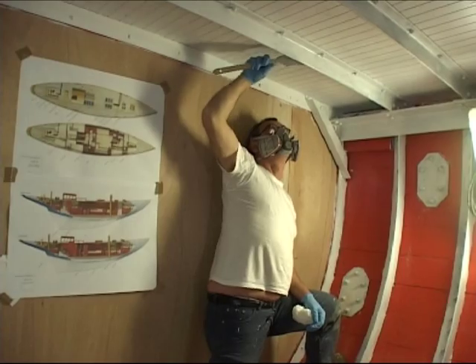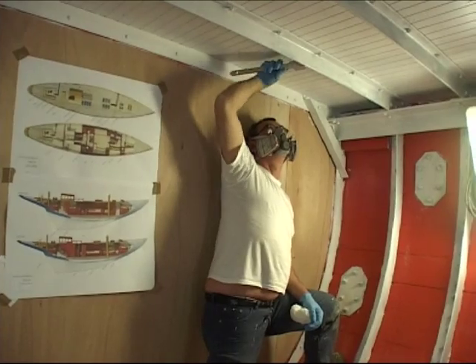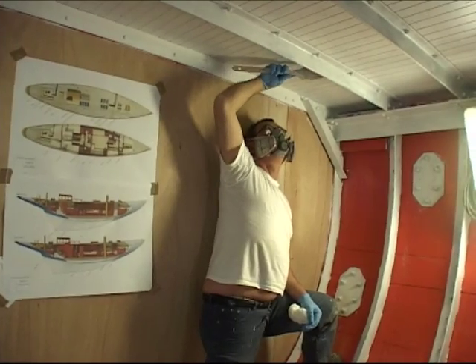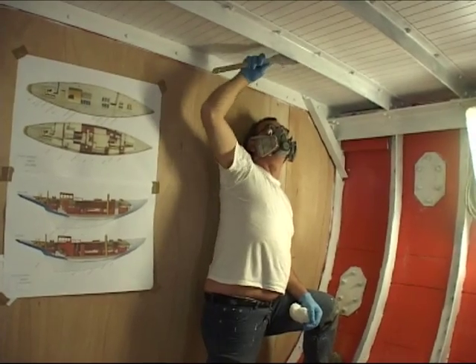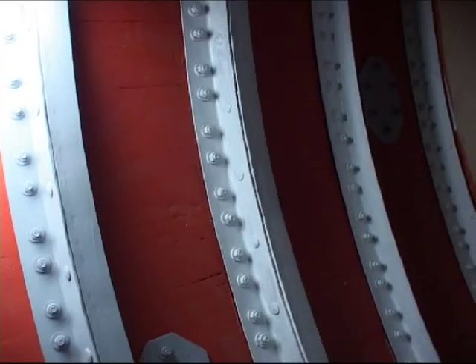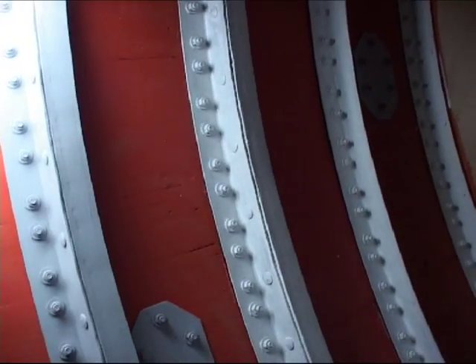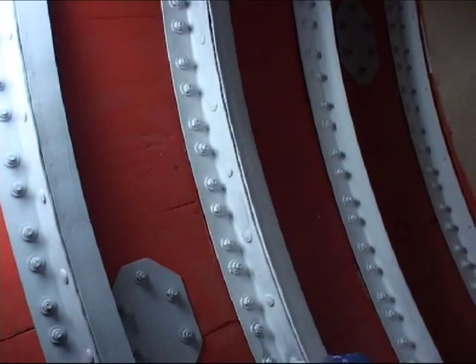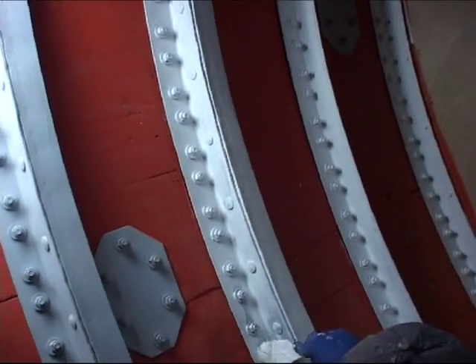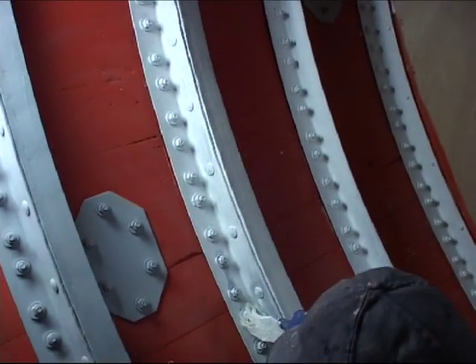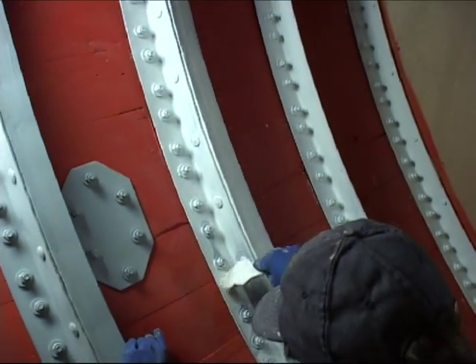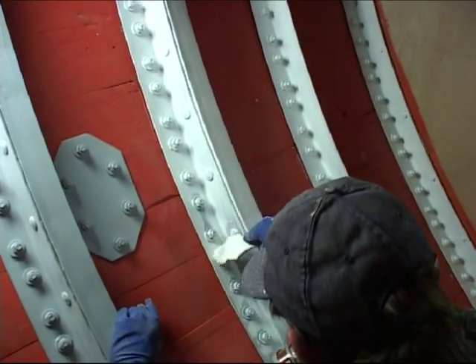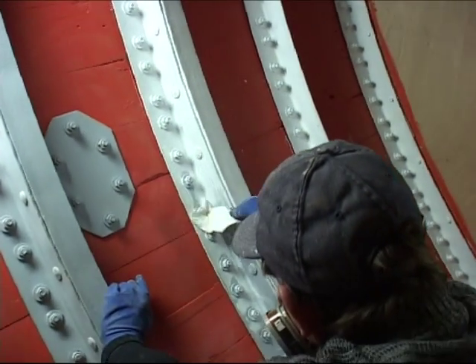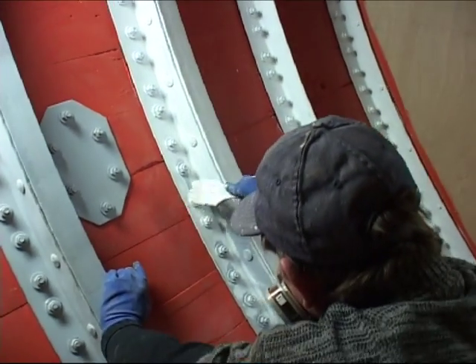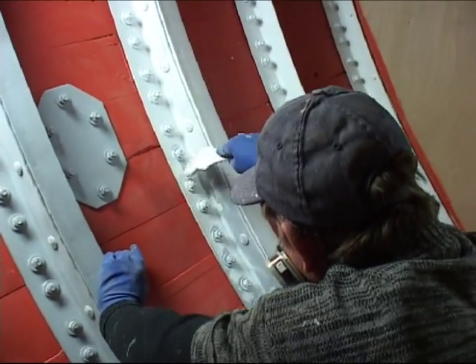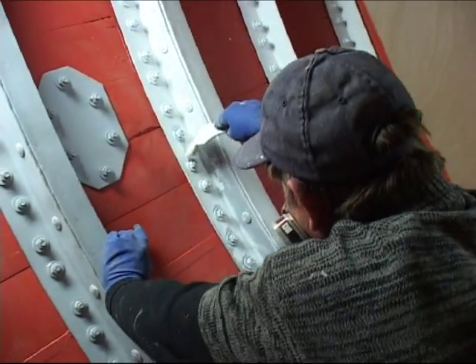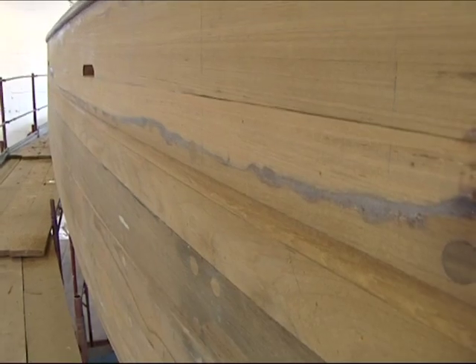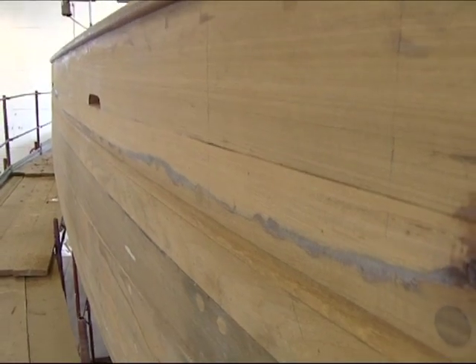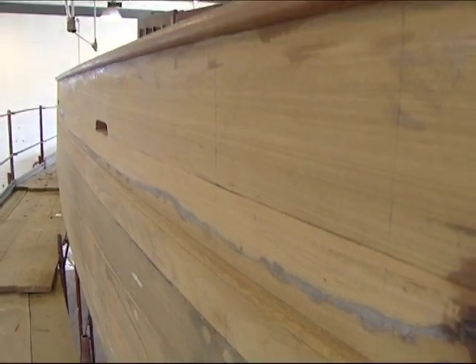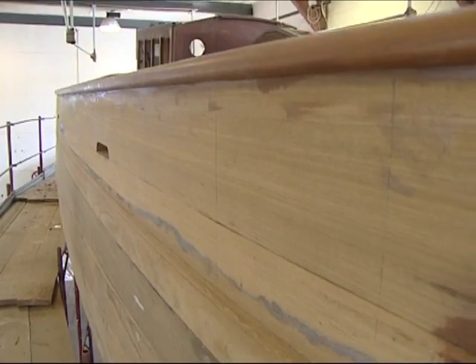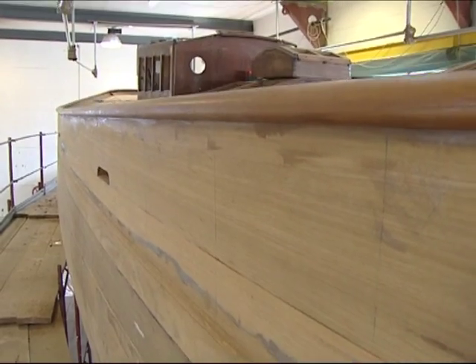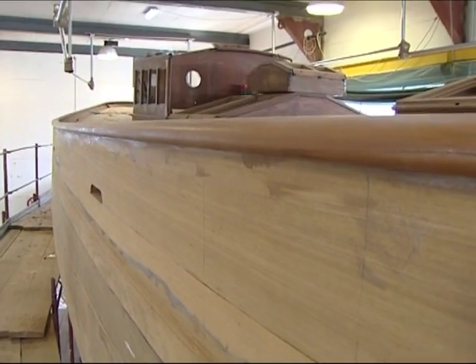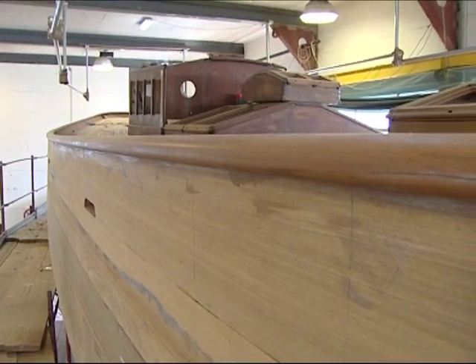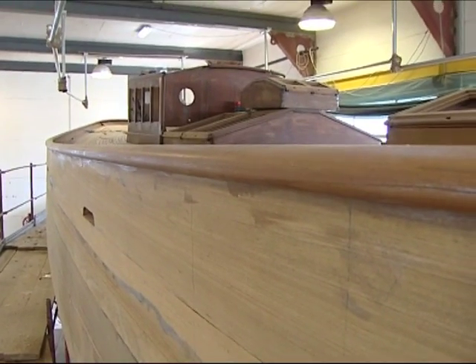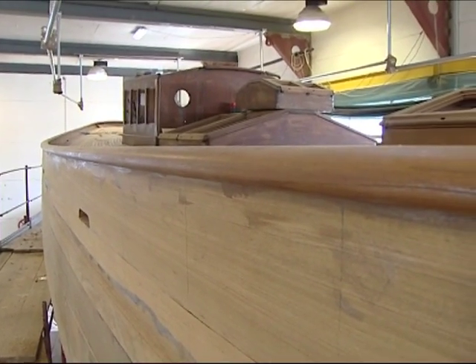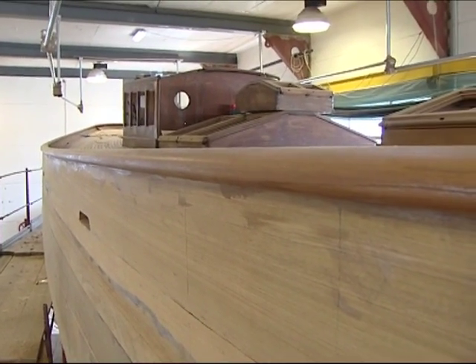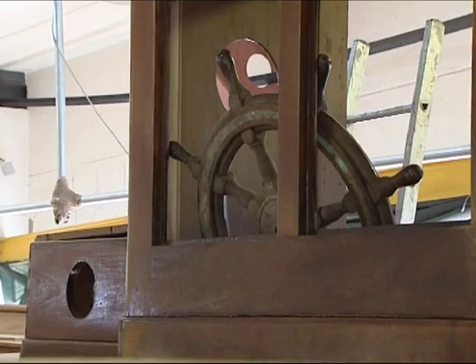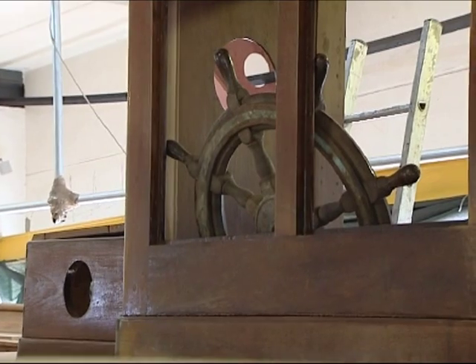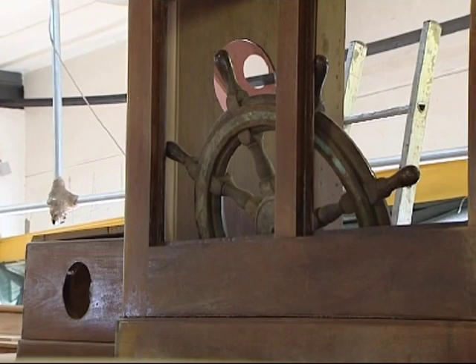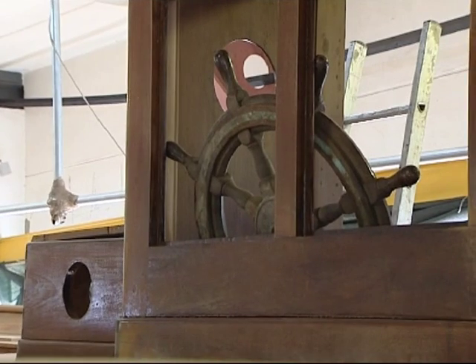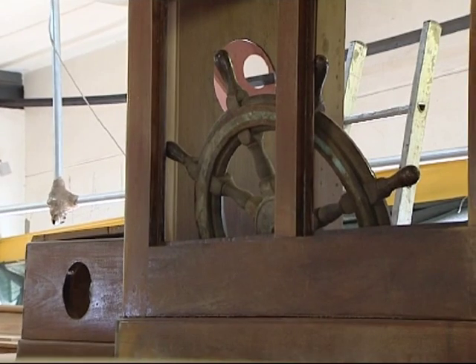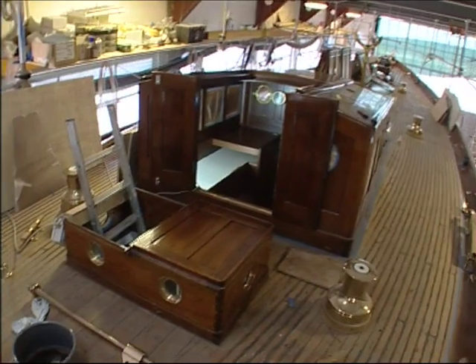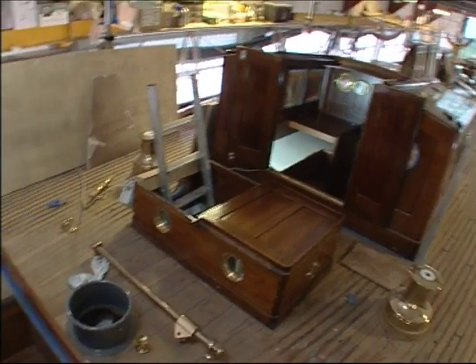Following the layout of the original plans, the Teak cockpit was rebuilt in Eileen's stern and fitted with its original features, such as the wooden steering wheel and the column of the brass compass.